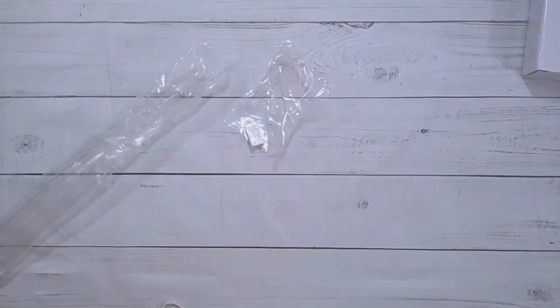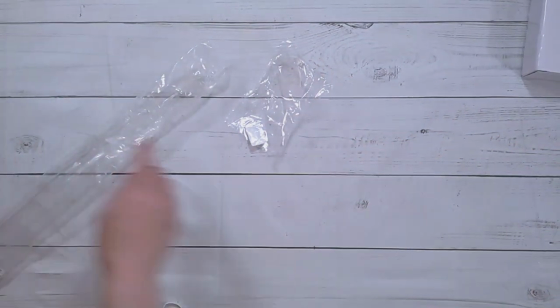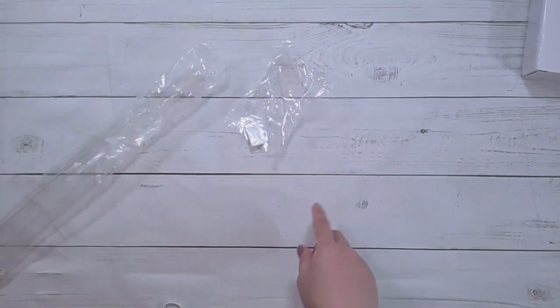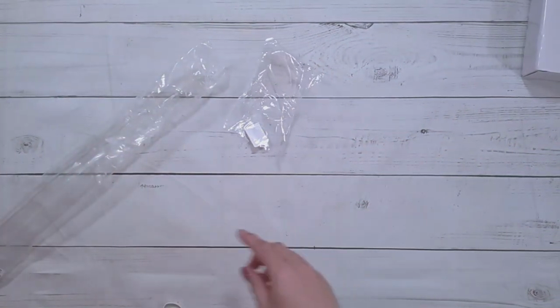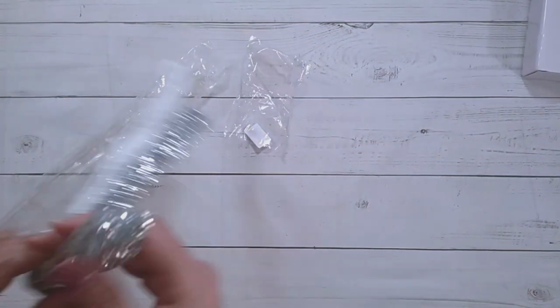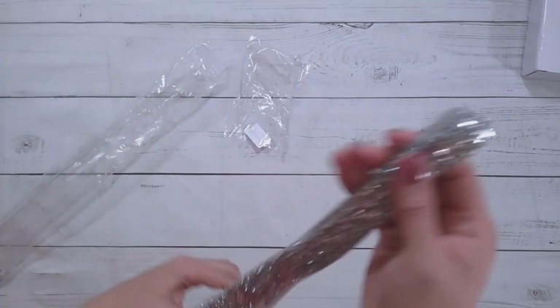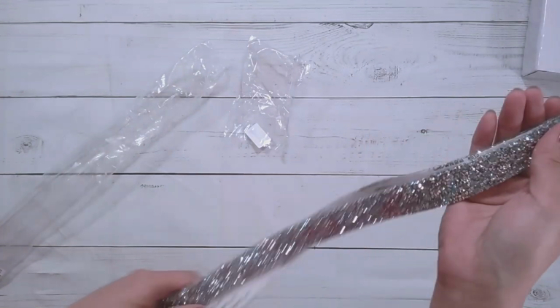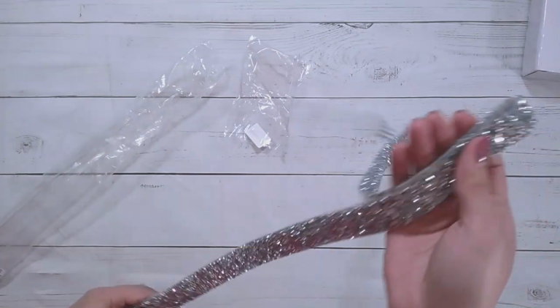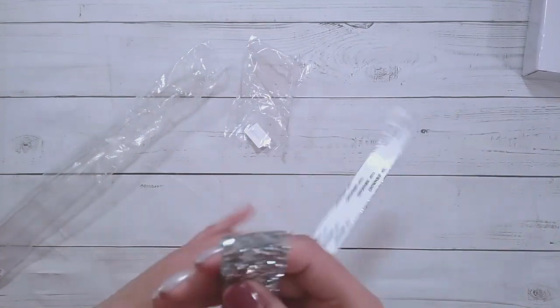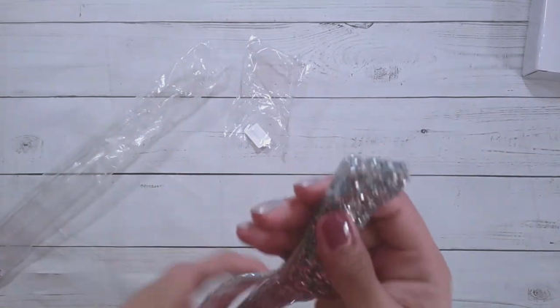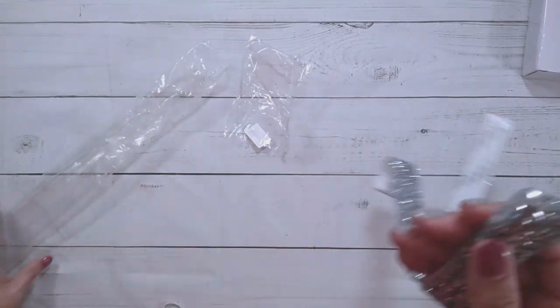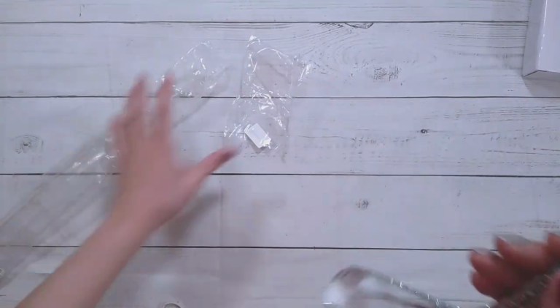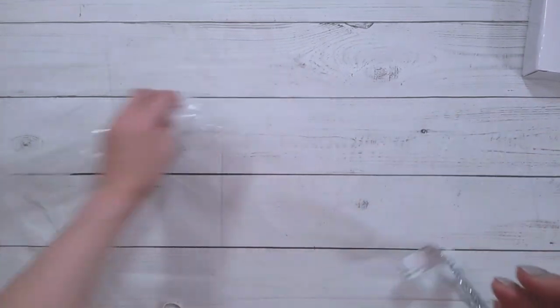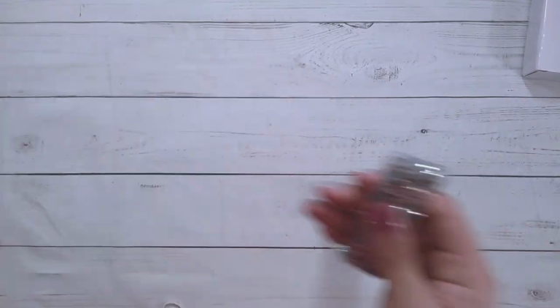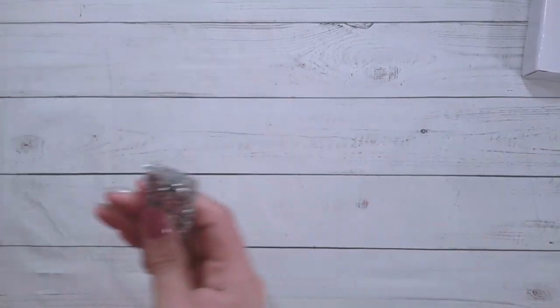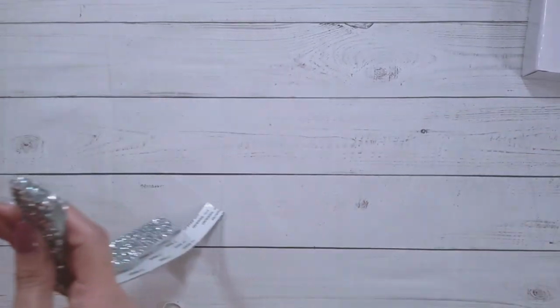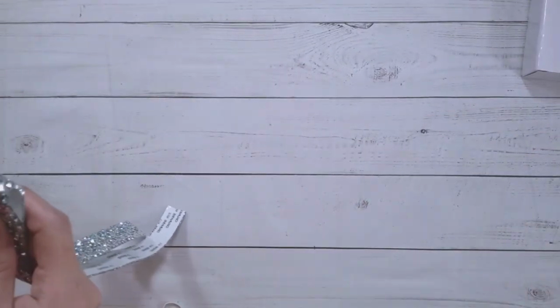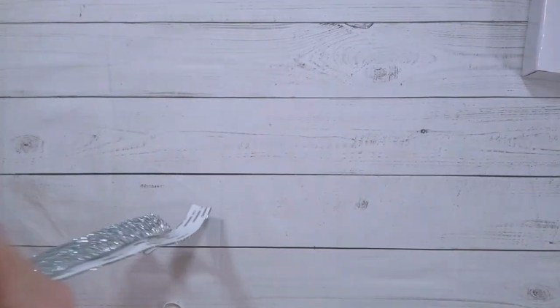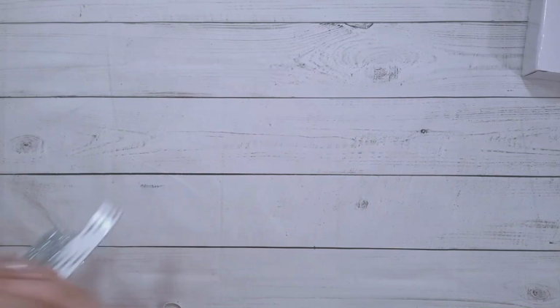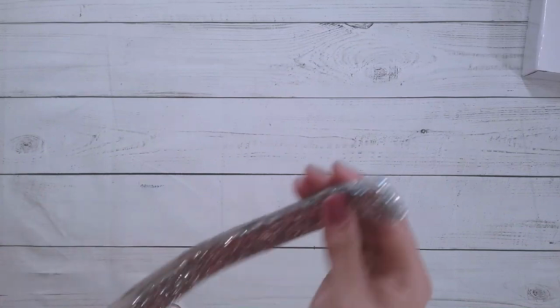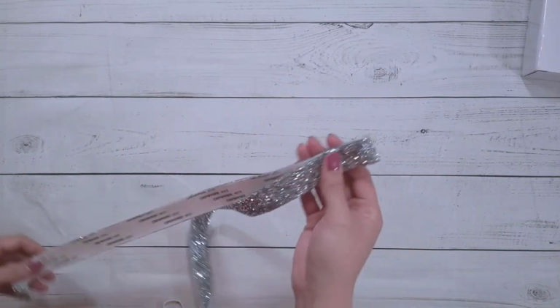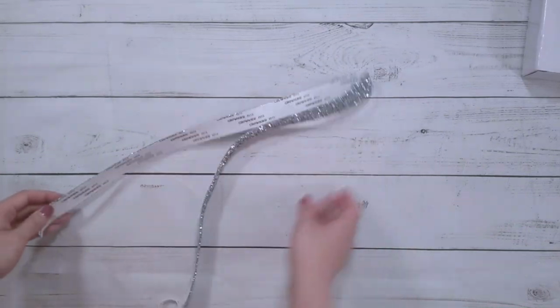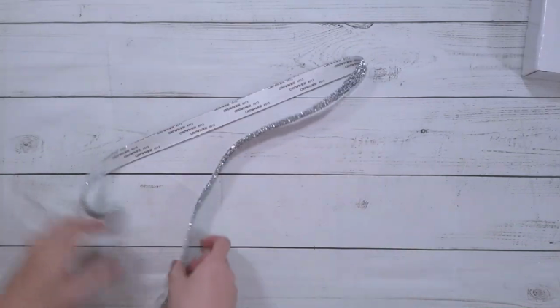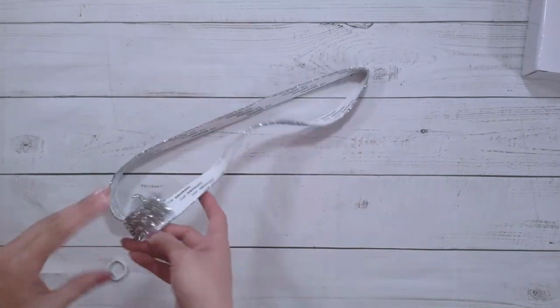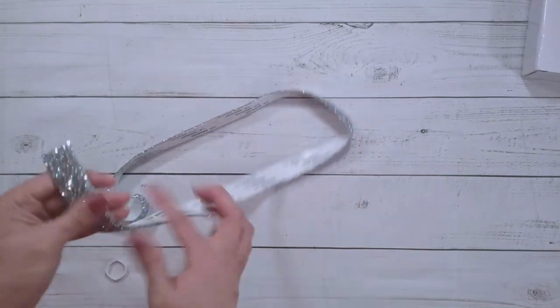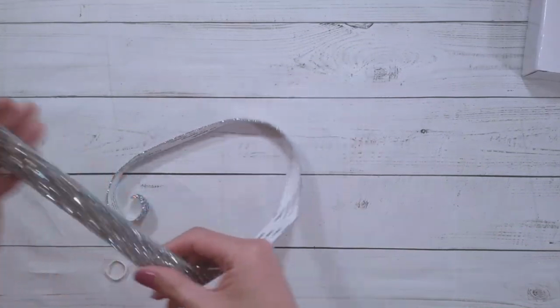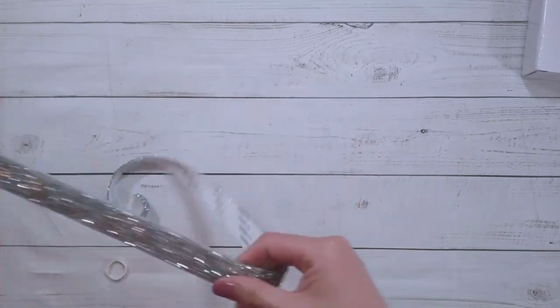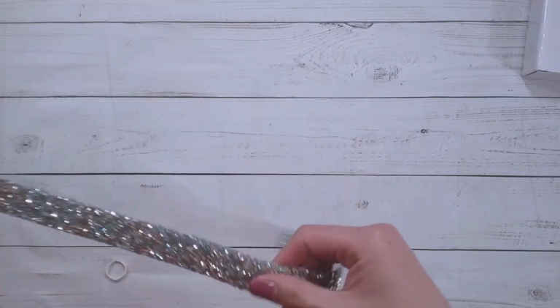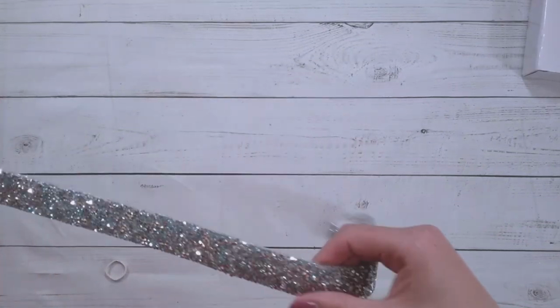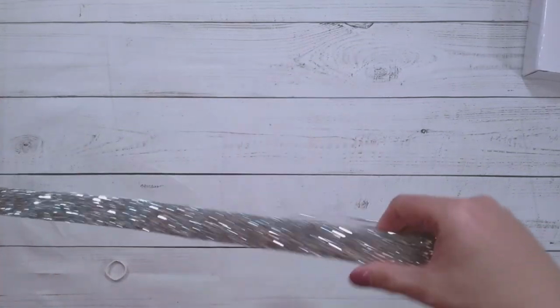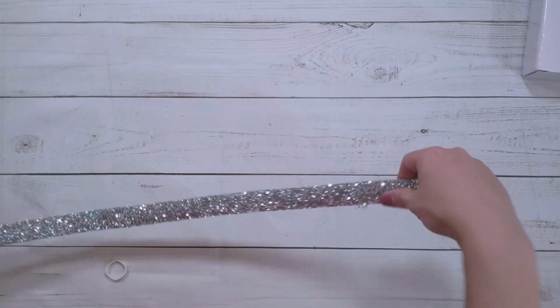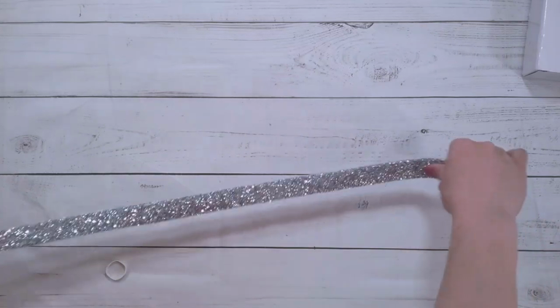This tape is three dollars and 19 cents, and it comes in about six different colors right now. I got this one in blue because I thought it would be pretty neutral.